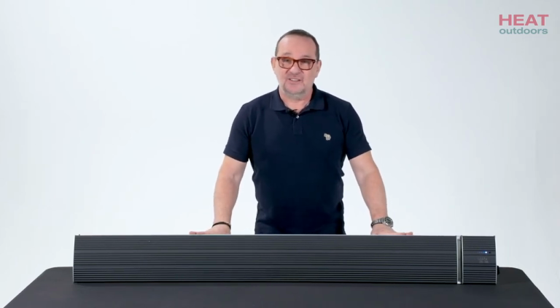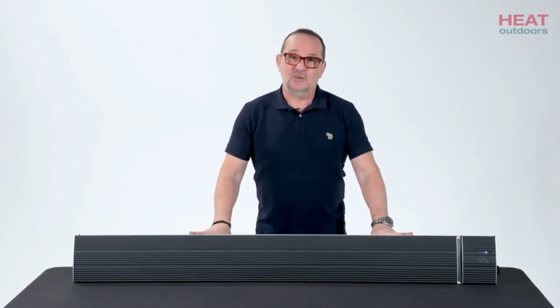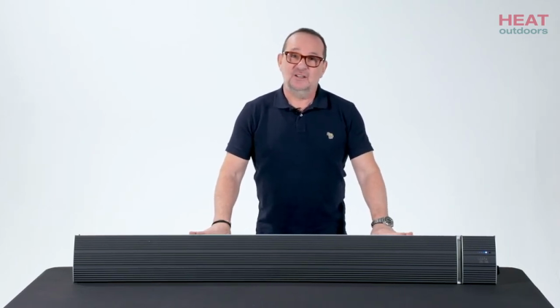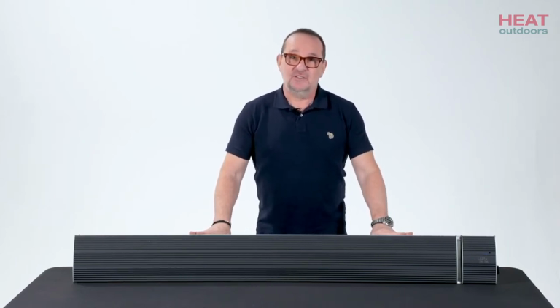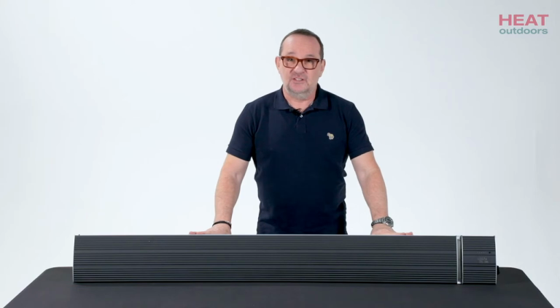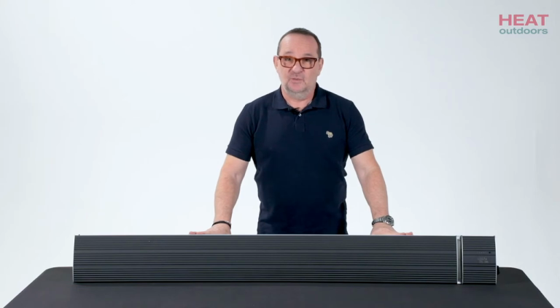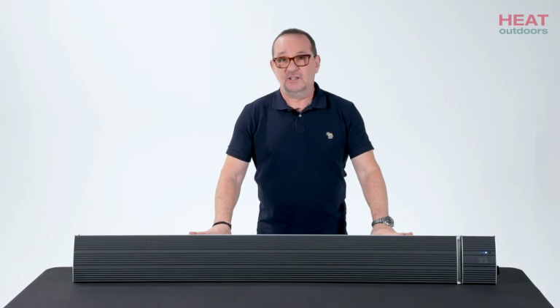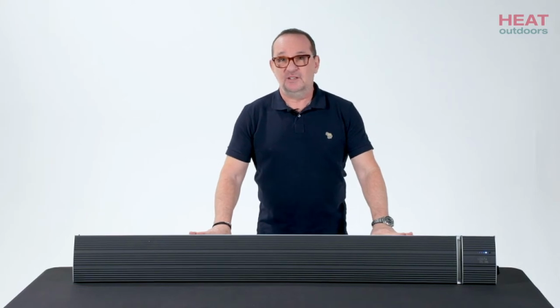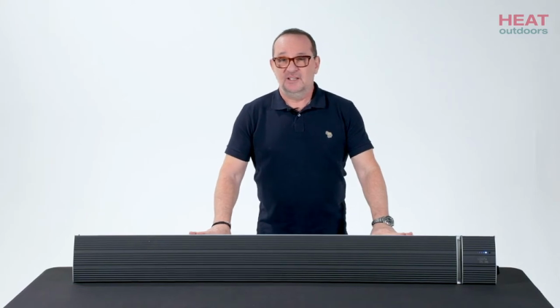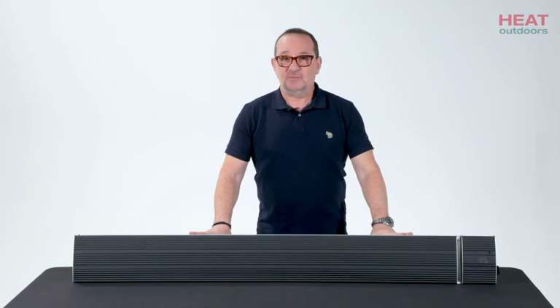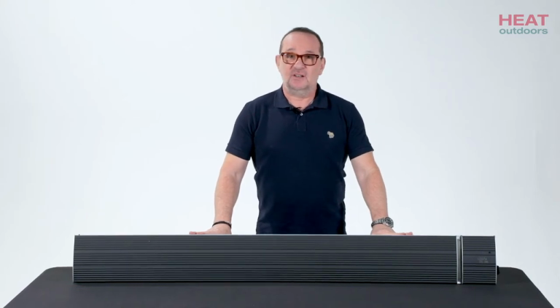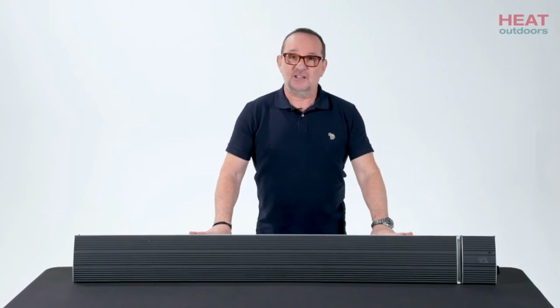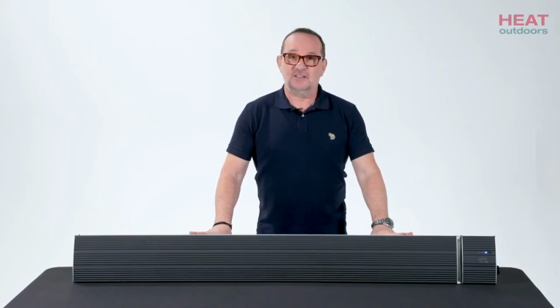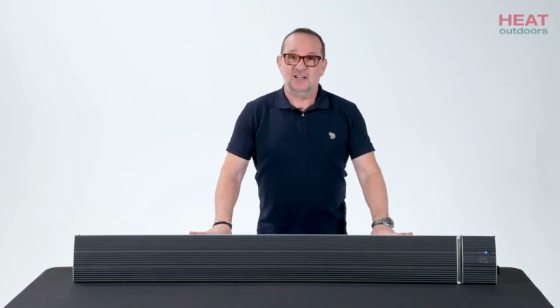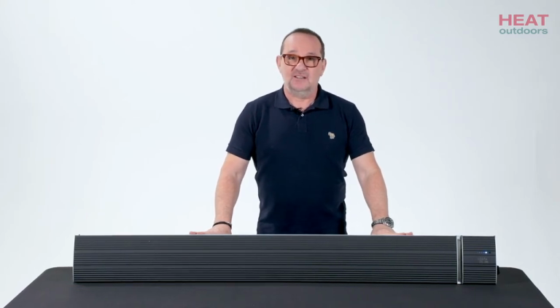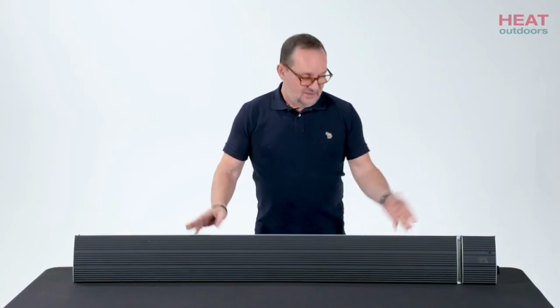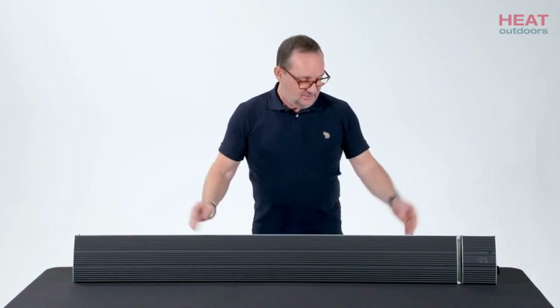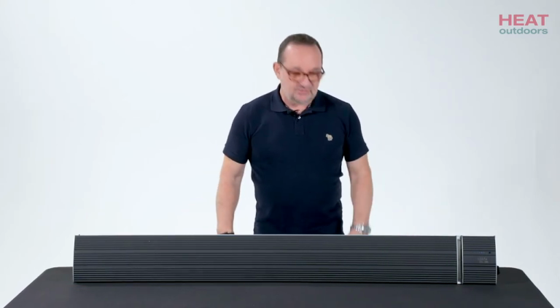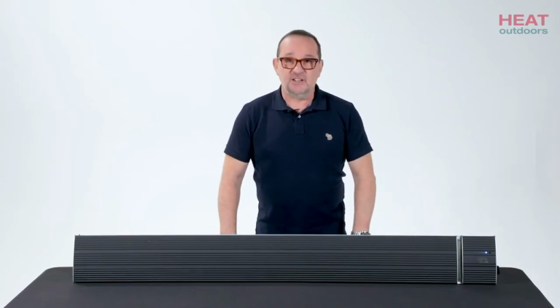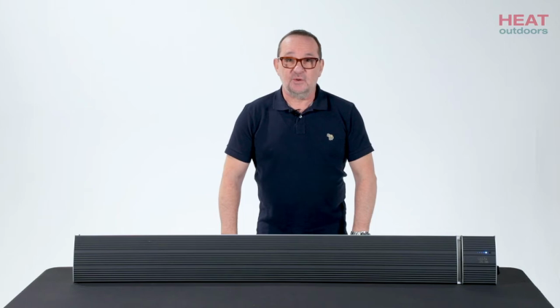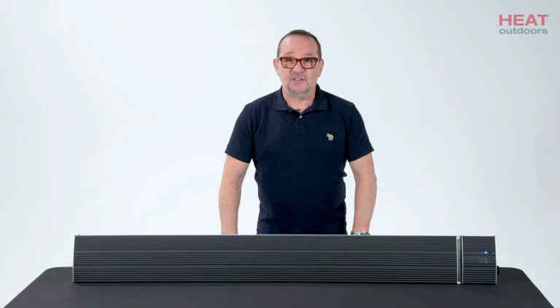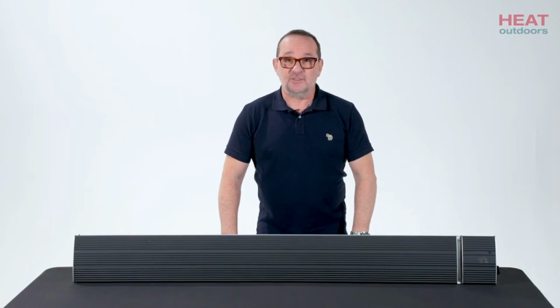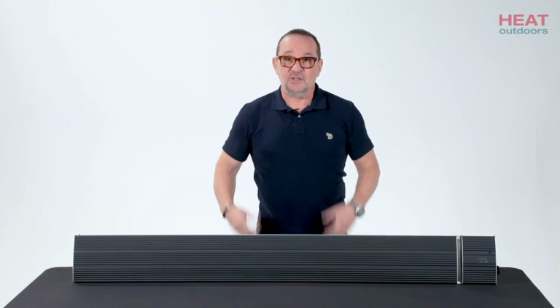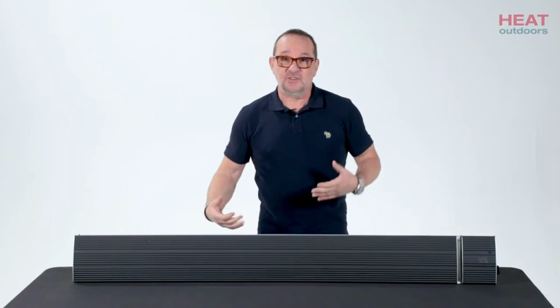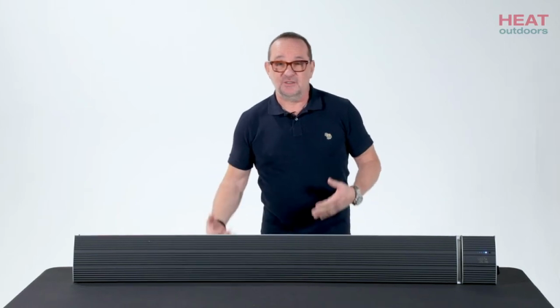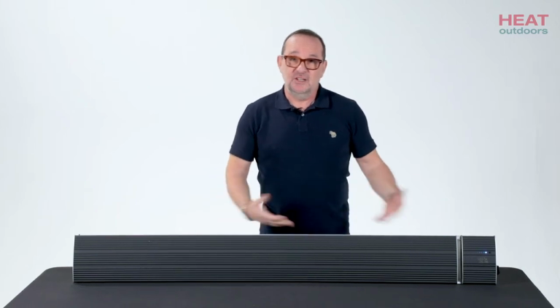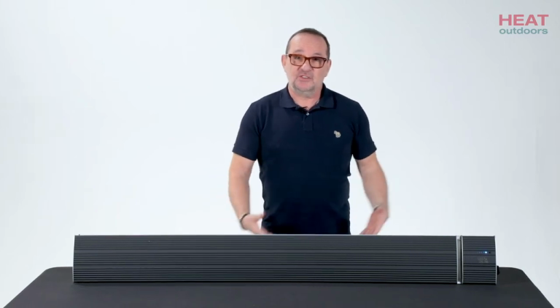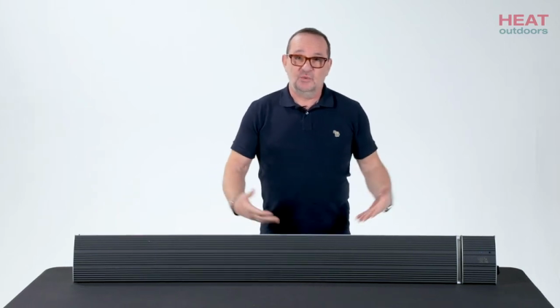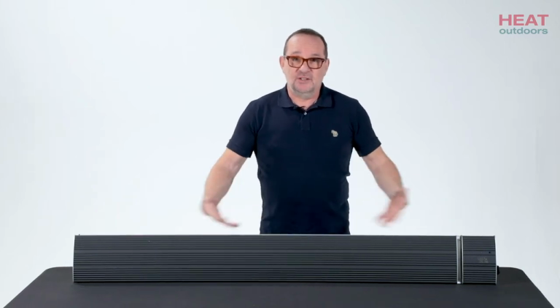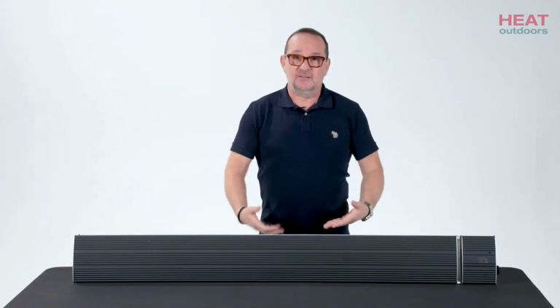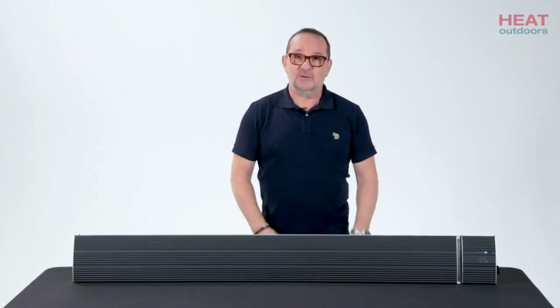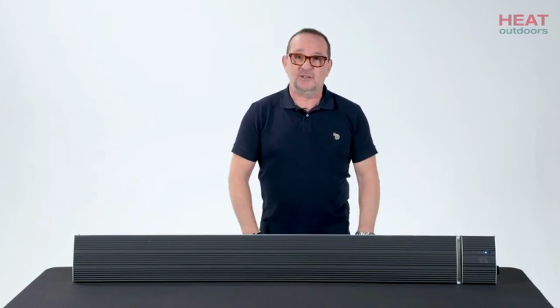It's actually quite a sturdy, well-made unit. It pumps out a lot of heat and it's really high quality. So what I want to do now is to show you what it is and how it operates.